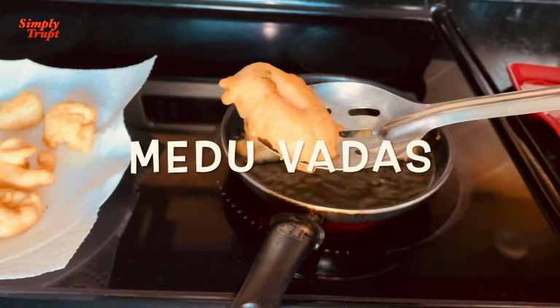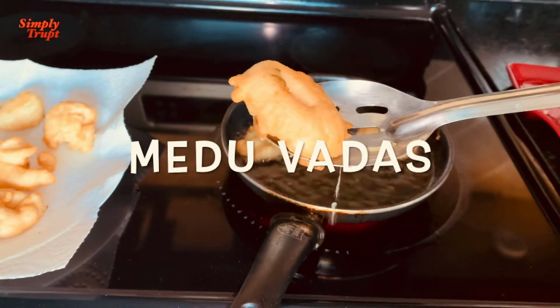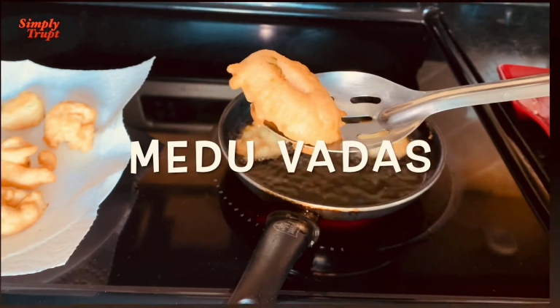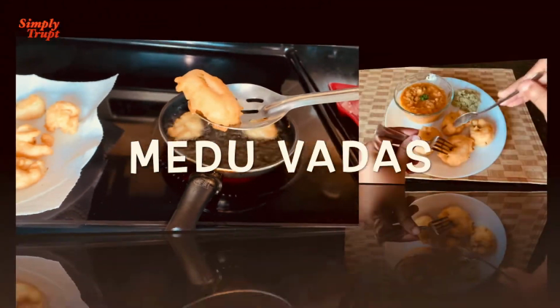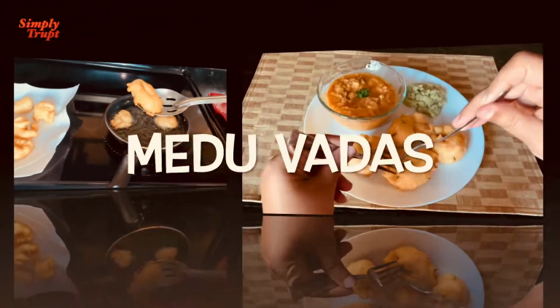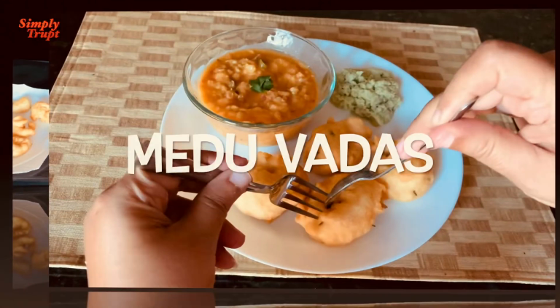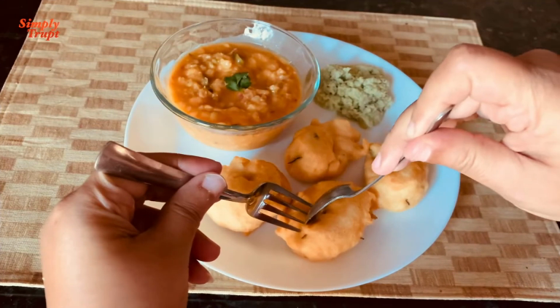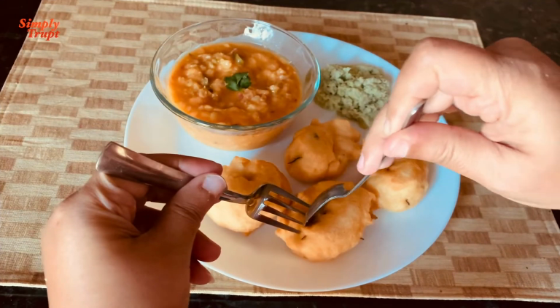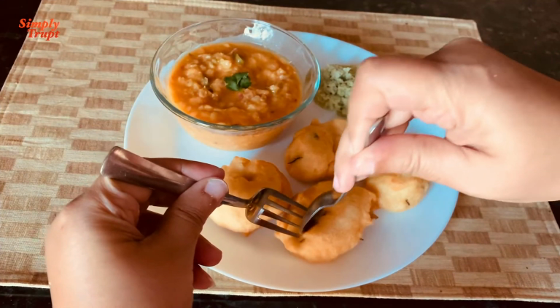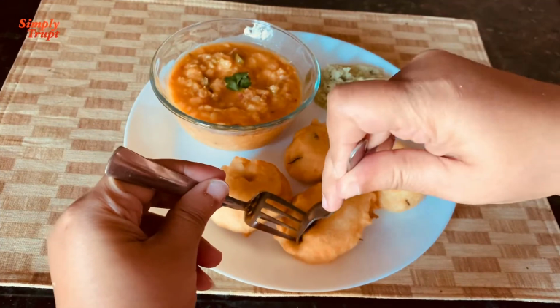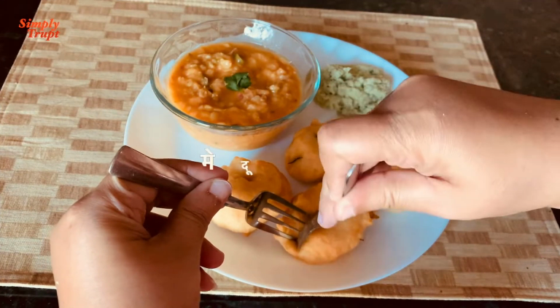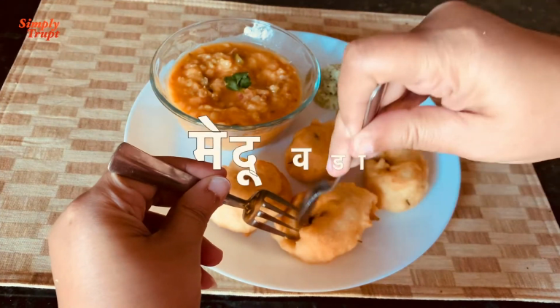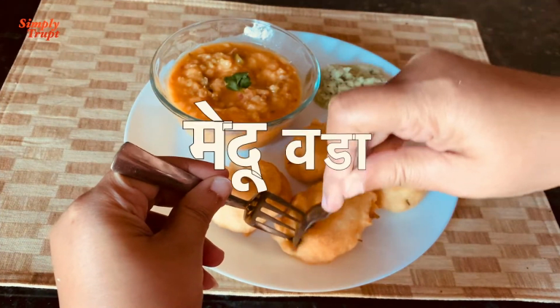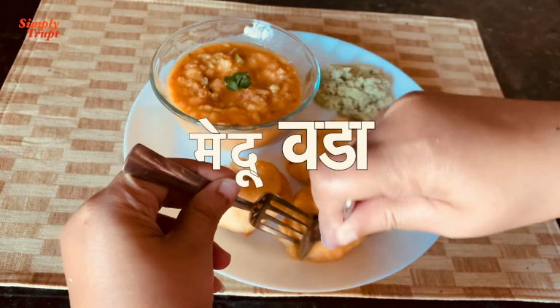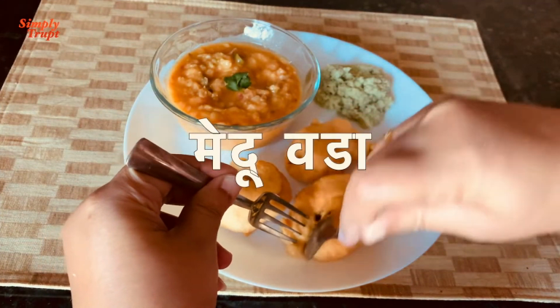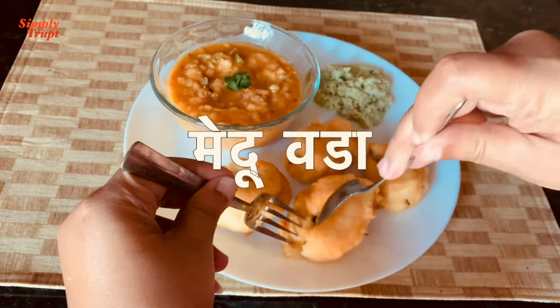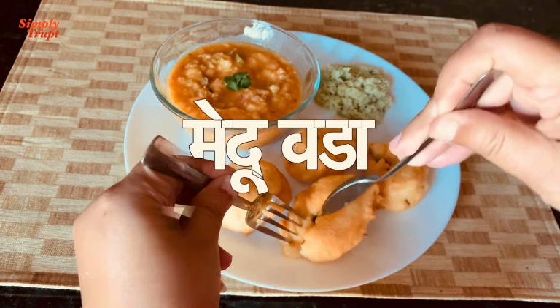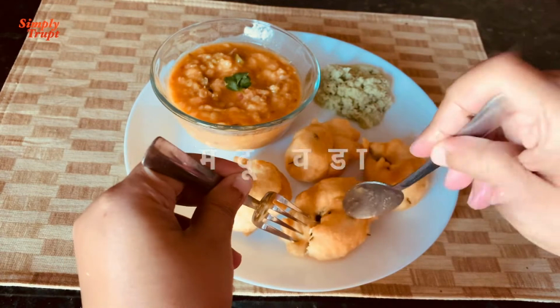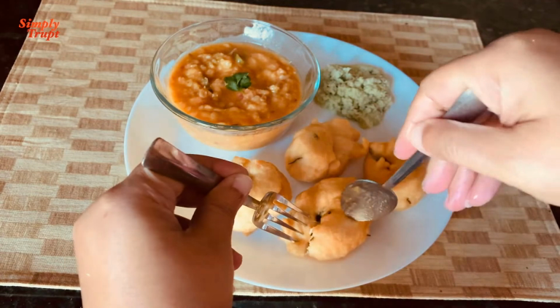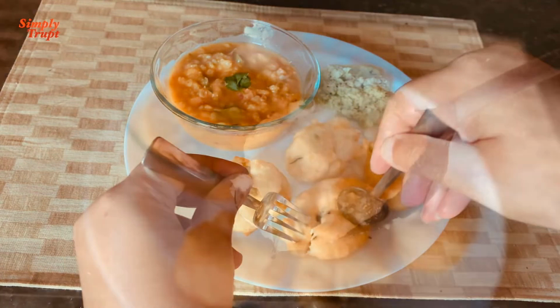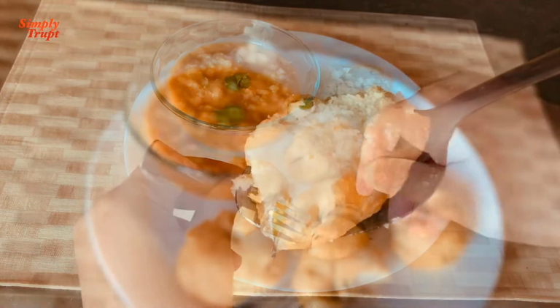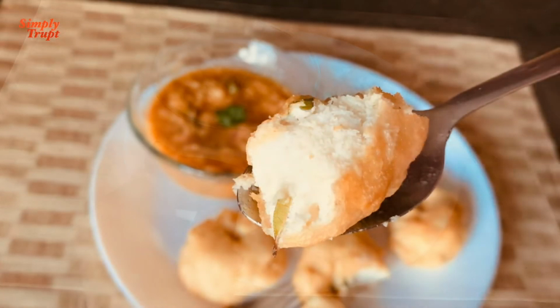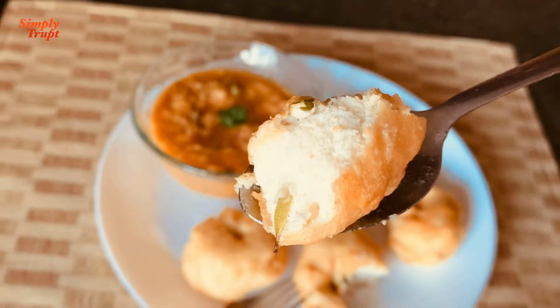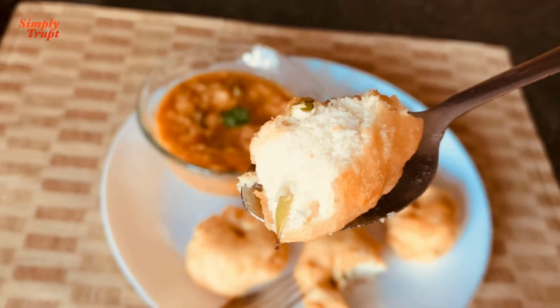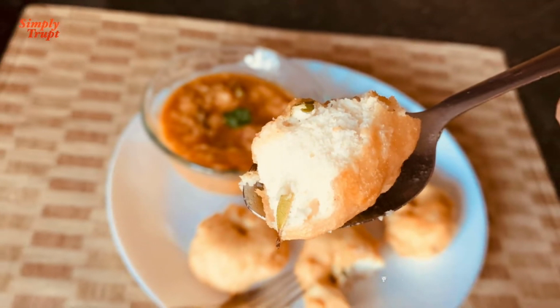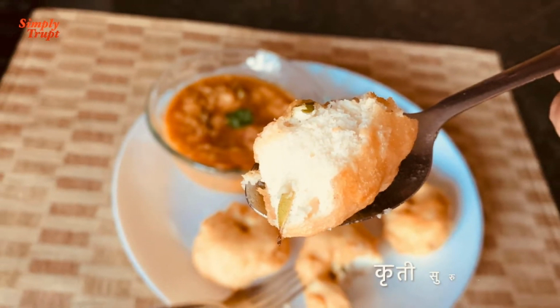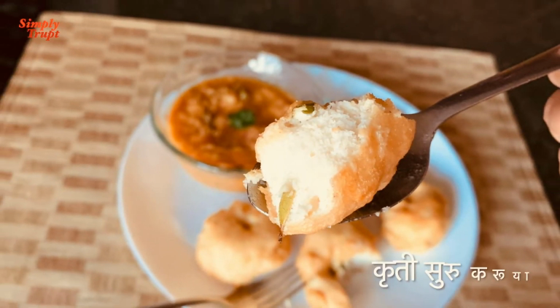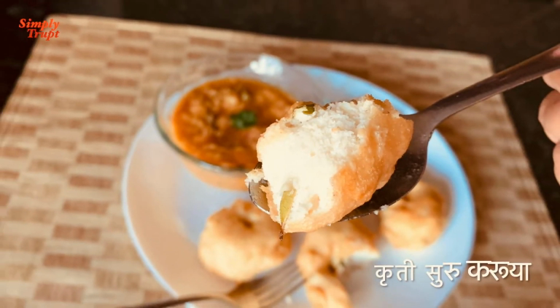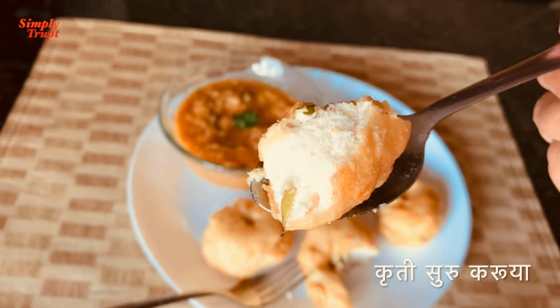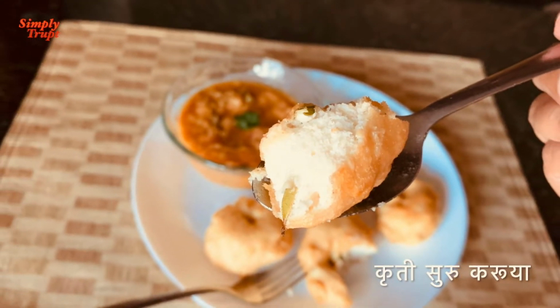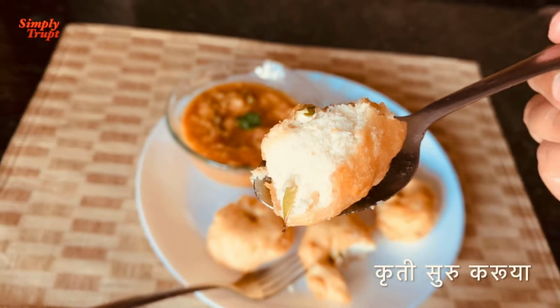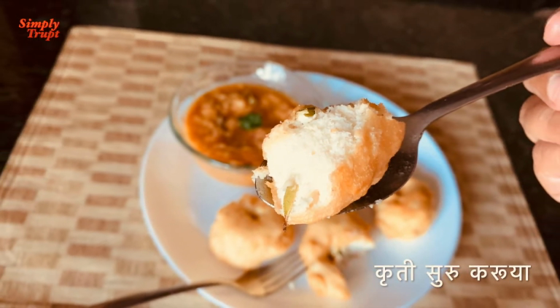Hello friend, welcome back on my channel Simply Drup. Today with one more simple, tasty and famous South Indian dish called Medu Vadas. Let's get started.